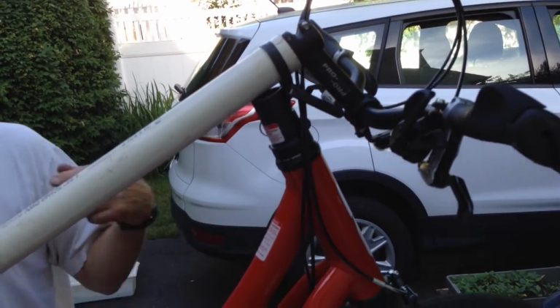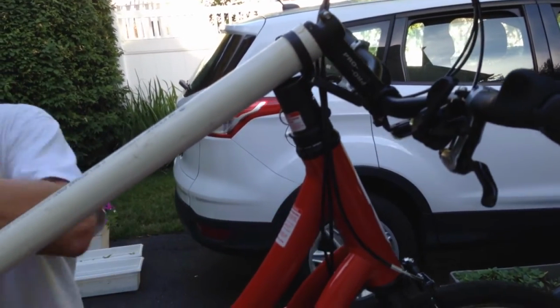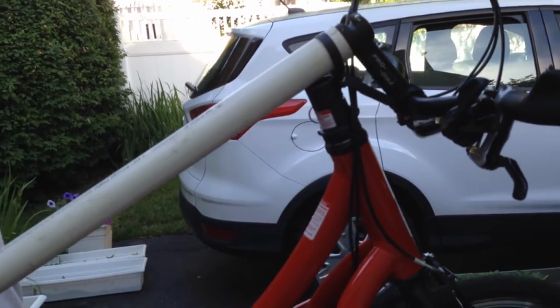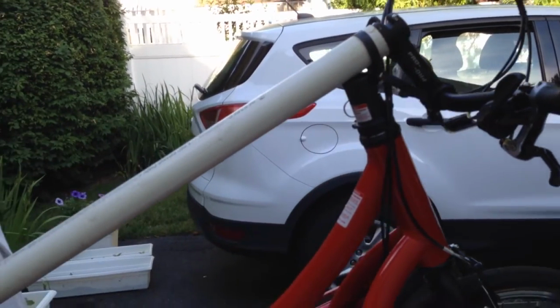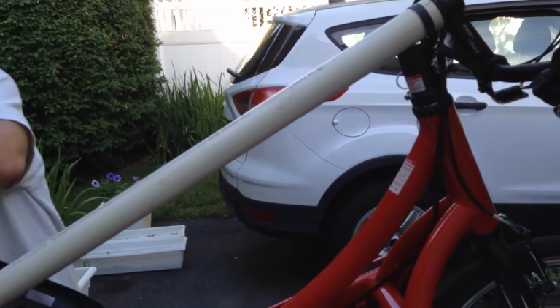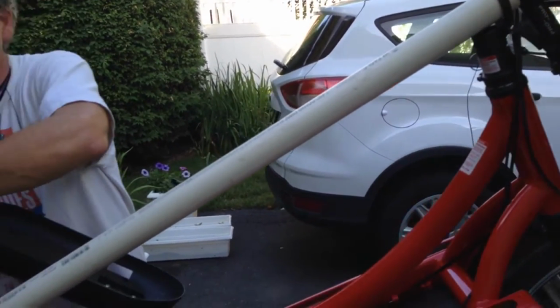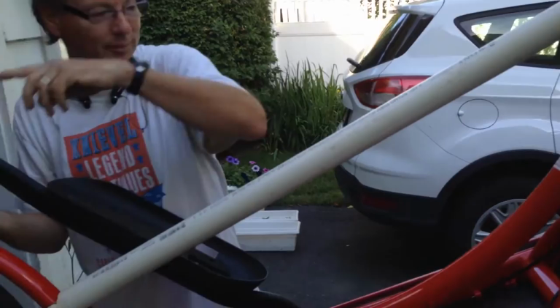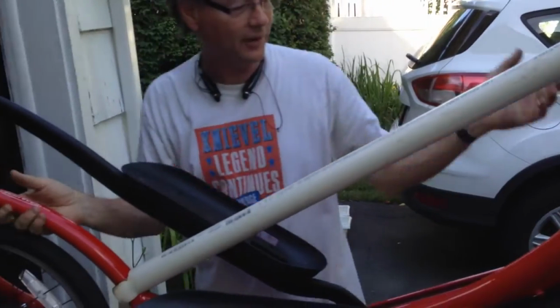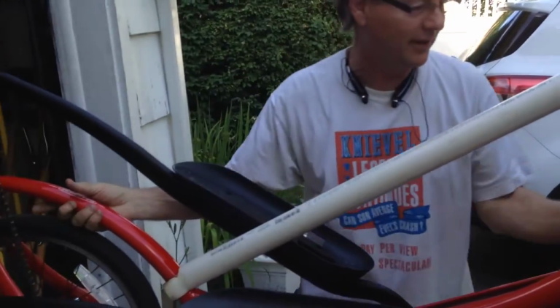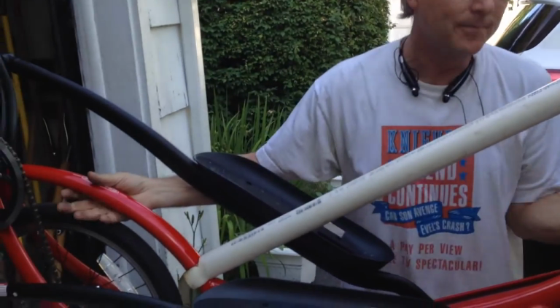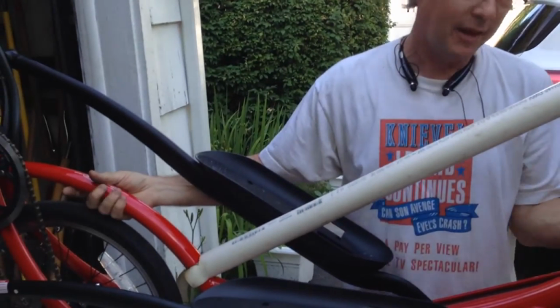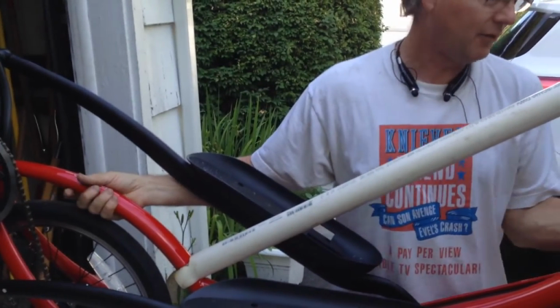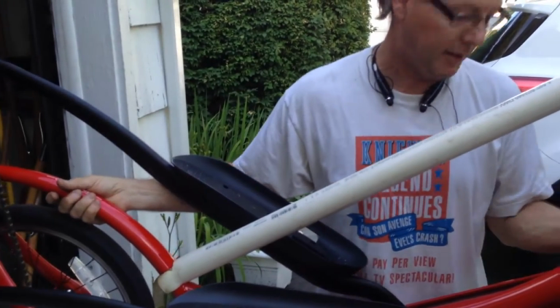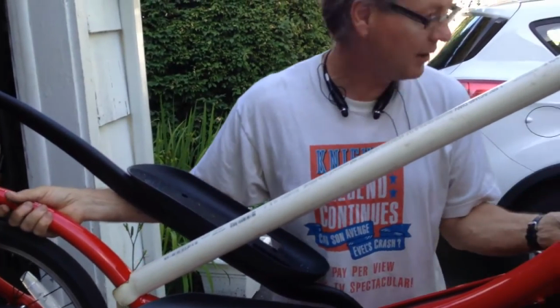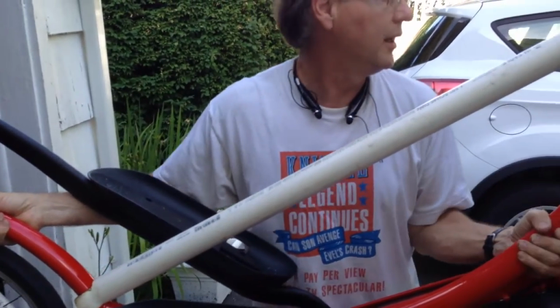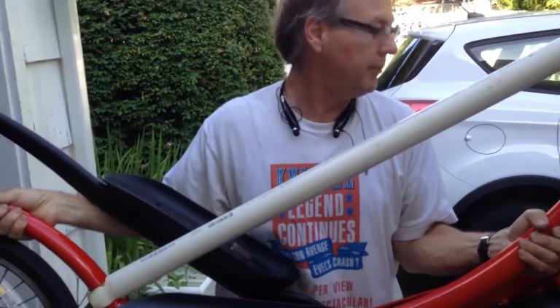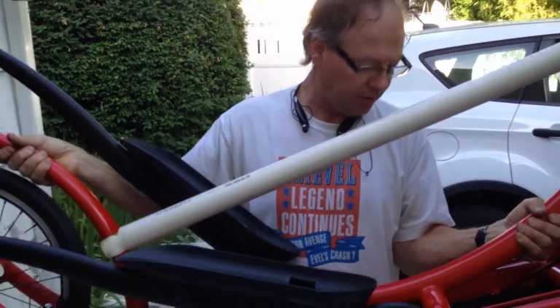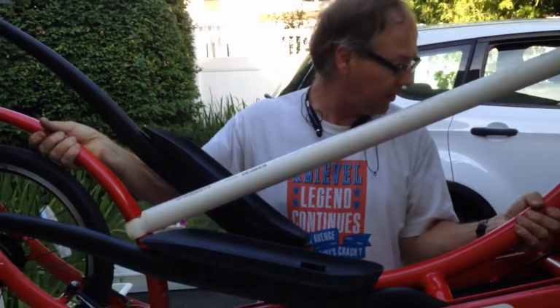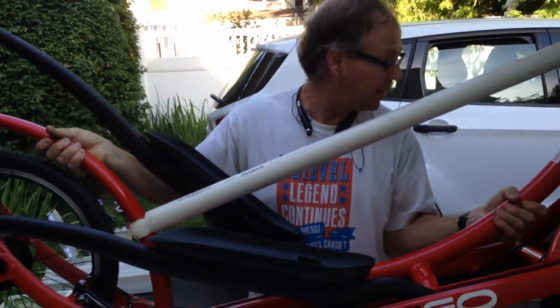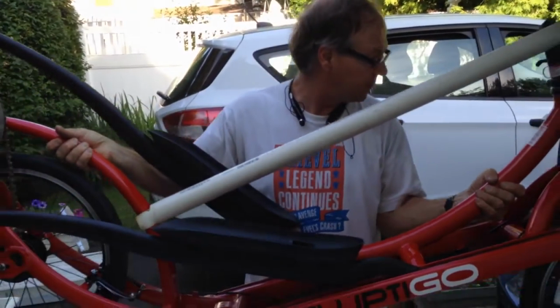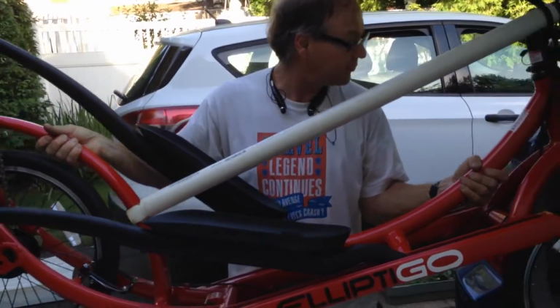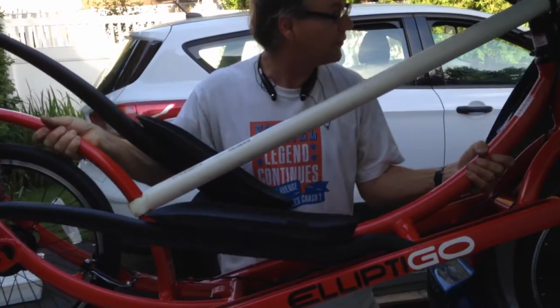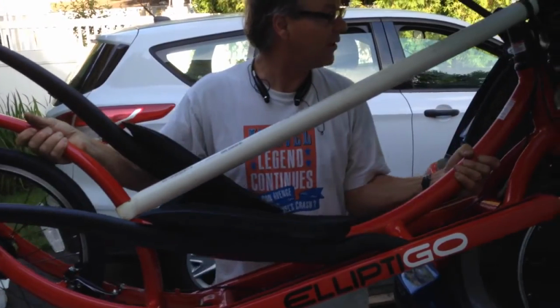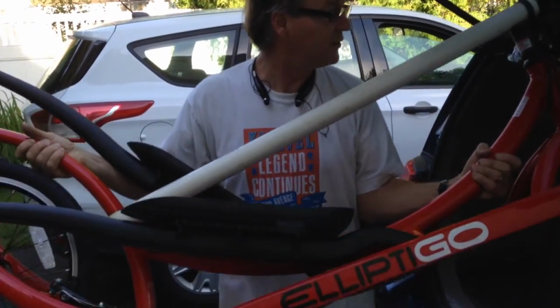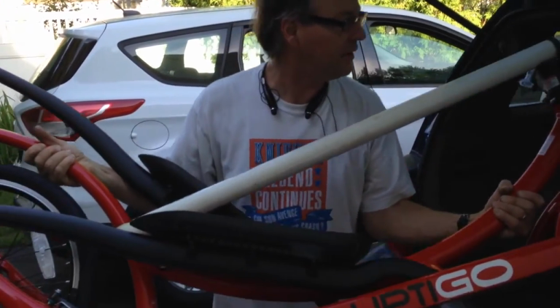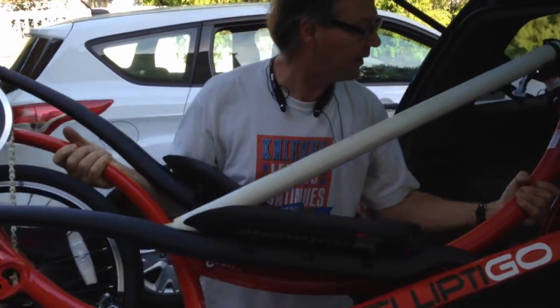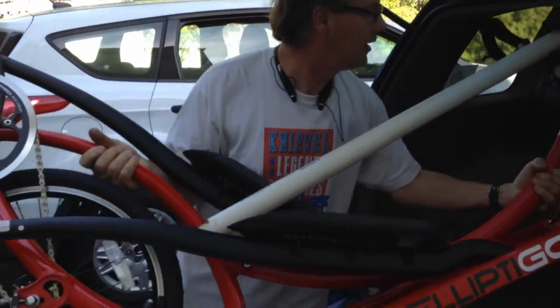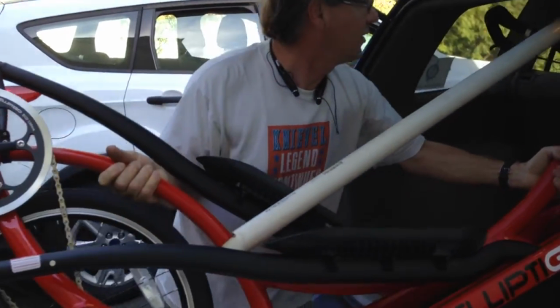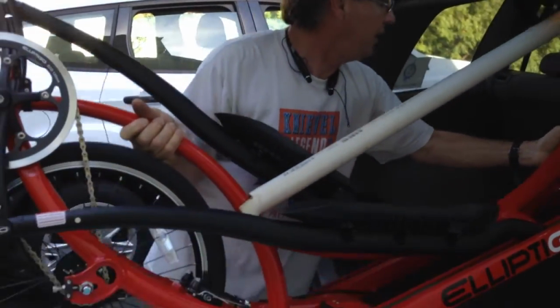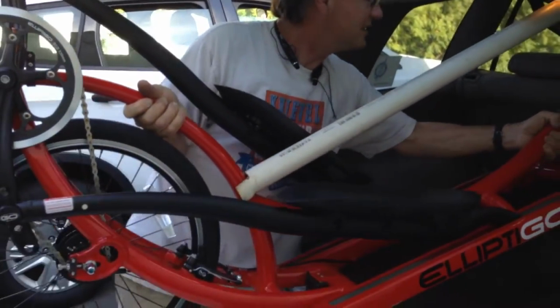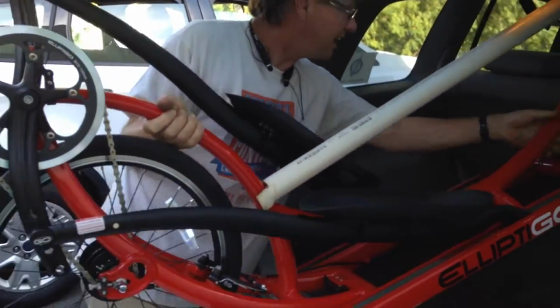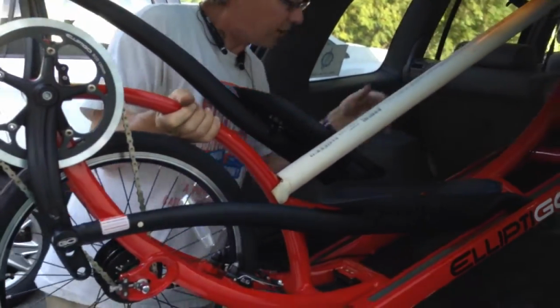I grab here — because you know you're not allowed to grab any place else — and then I grab here, and I'm now going to put my elliptical in the car. And you'll see that the wheel is staying straight.